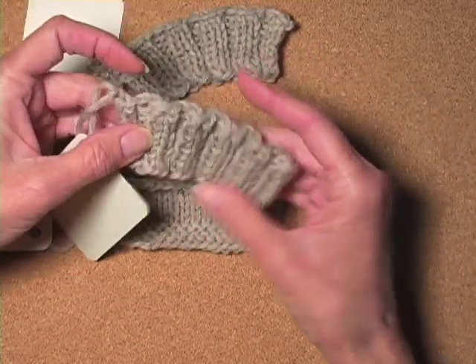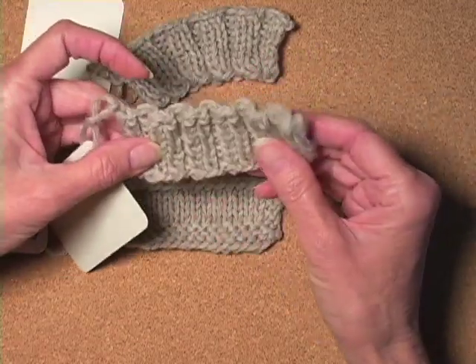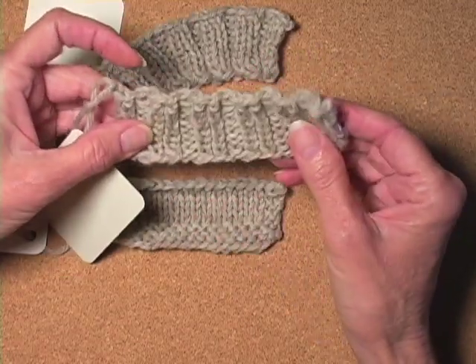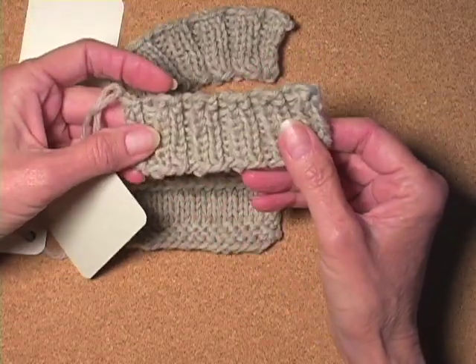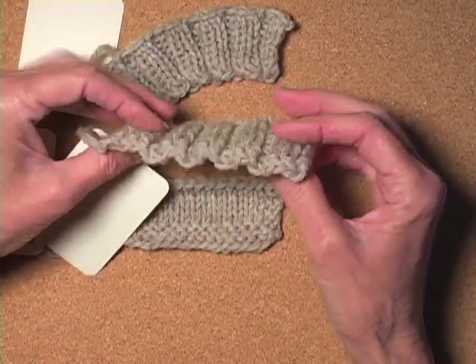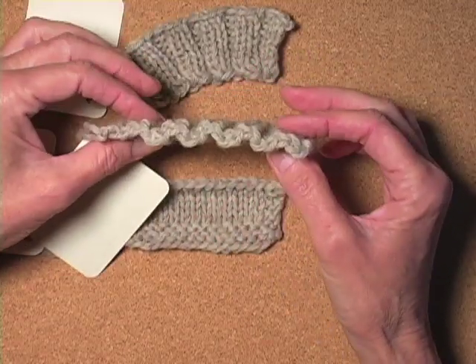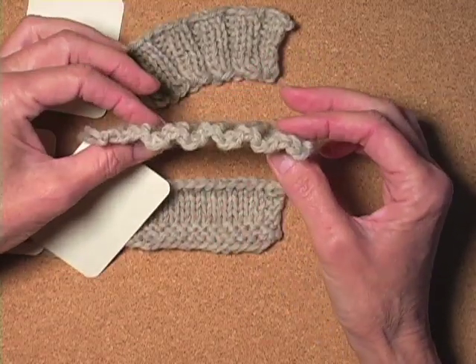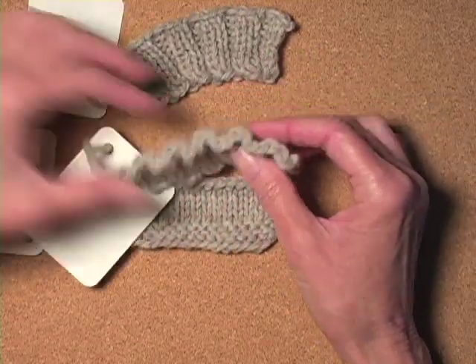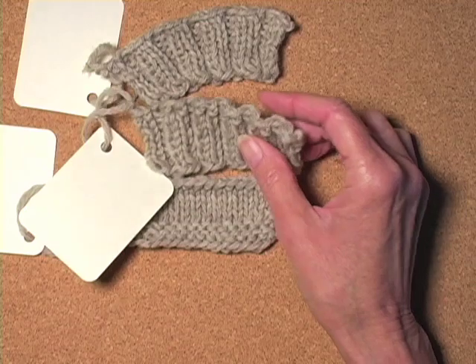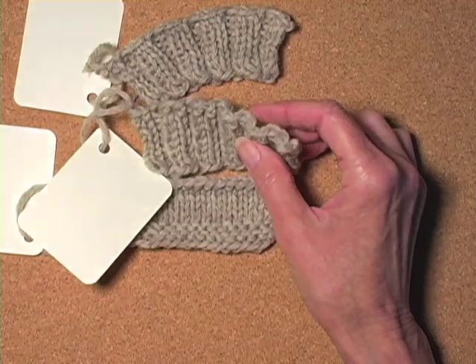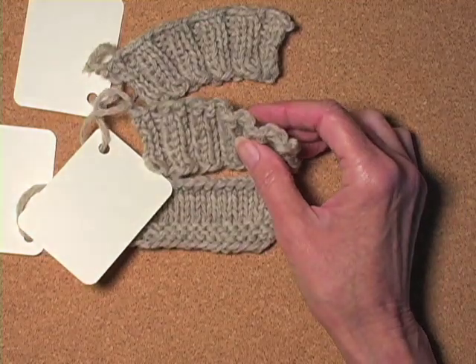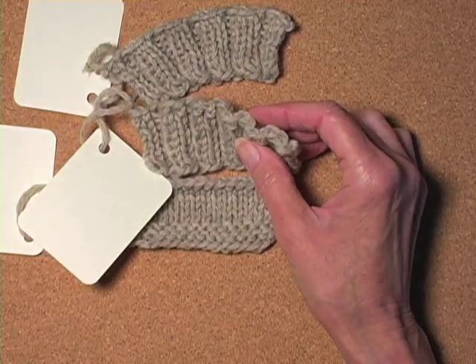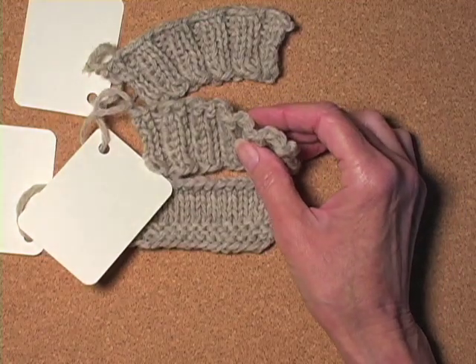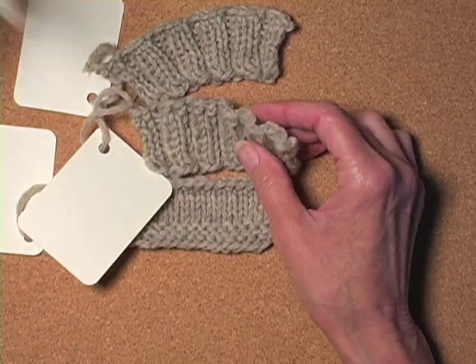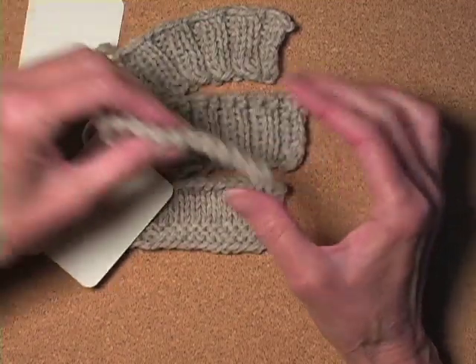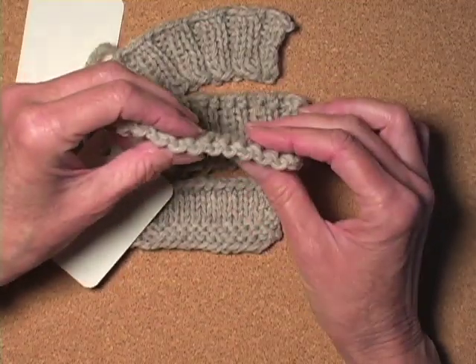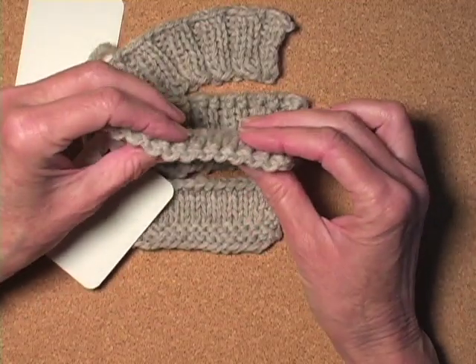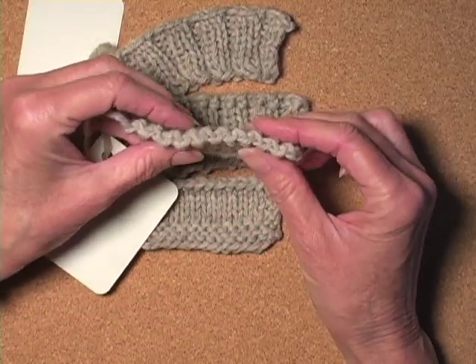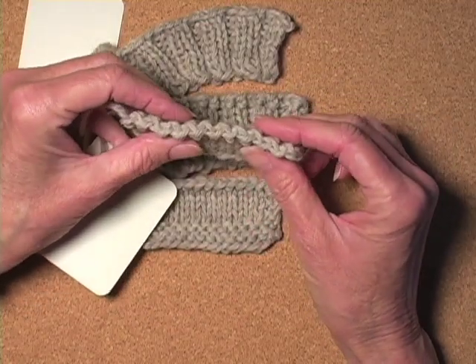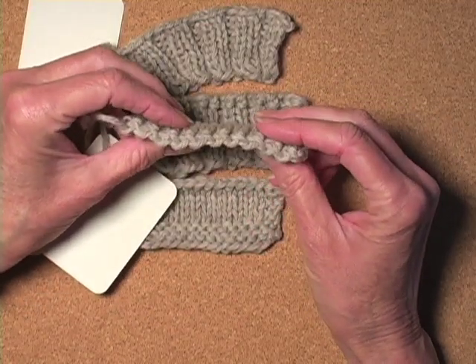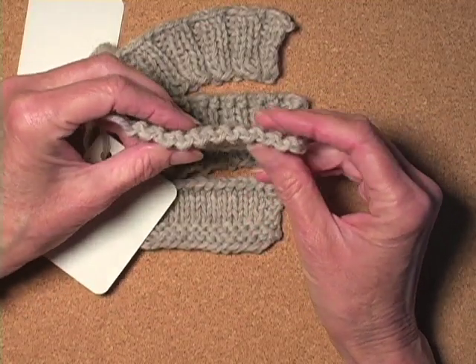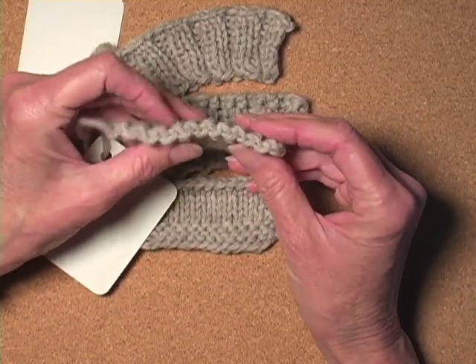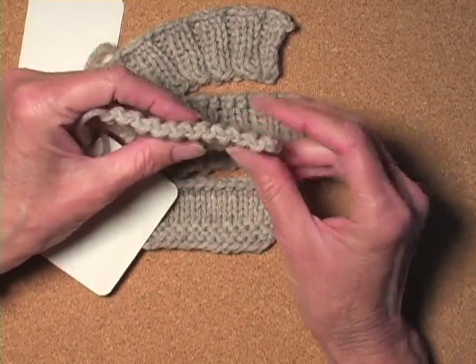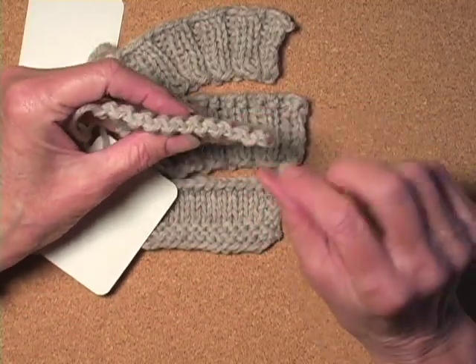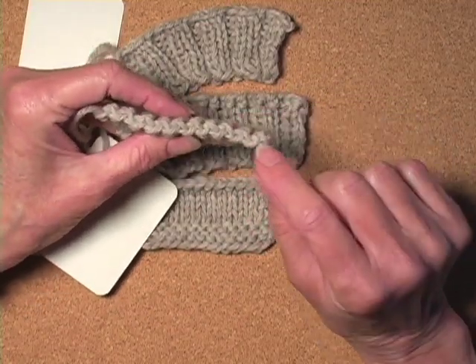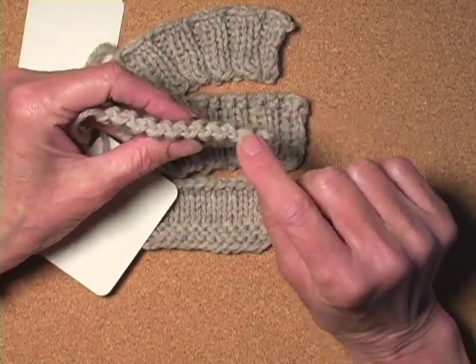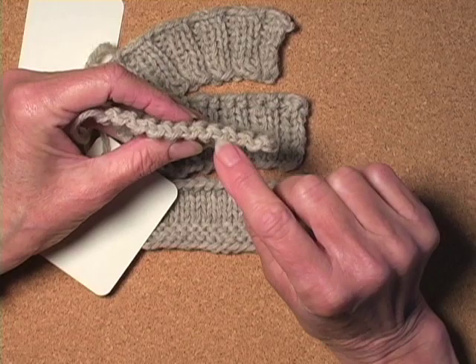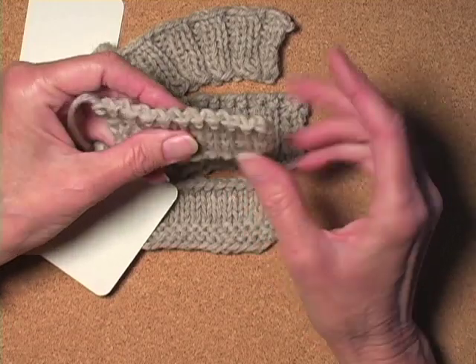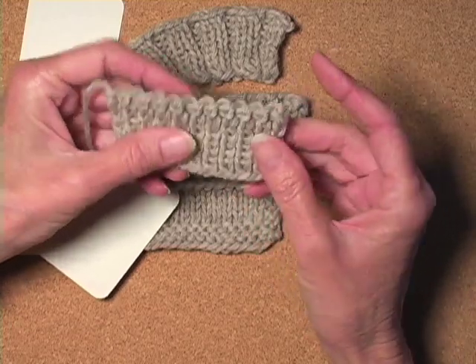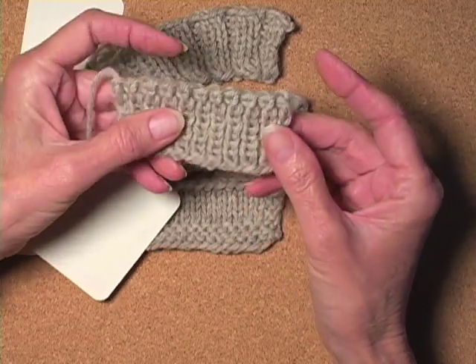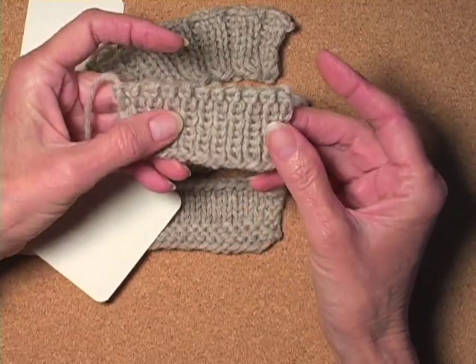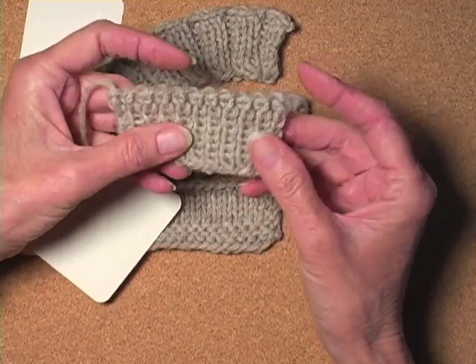Here it is. I did it in 2x2 rib, and I did it in 1x1 rib, and it did the same thing — it did this sweet little zig-zag thing.